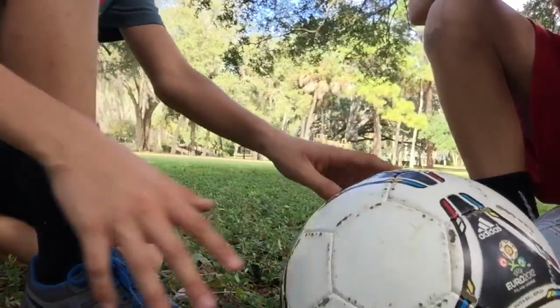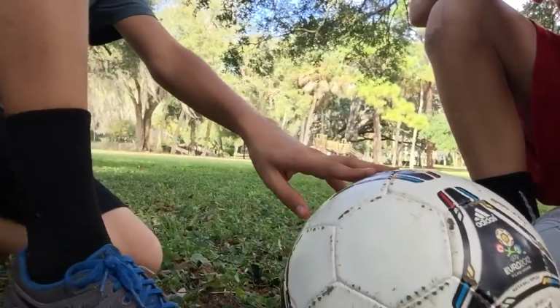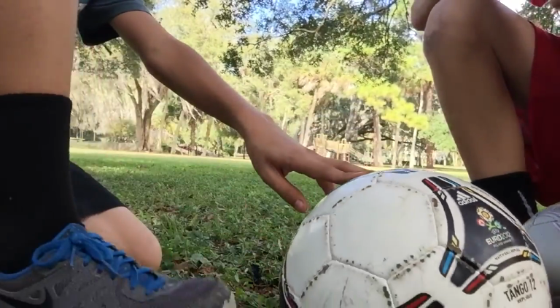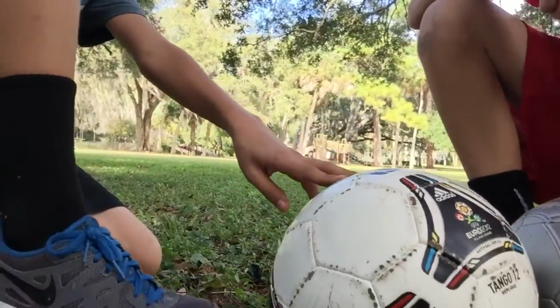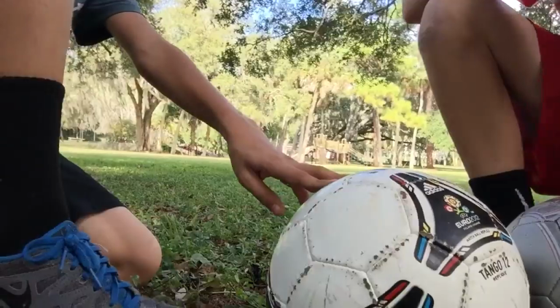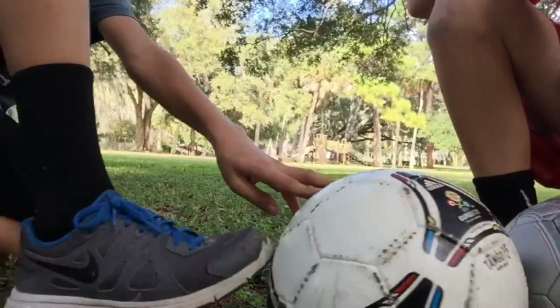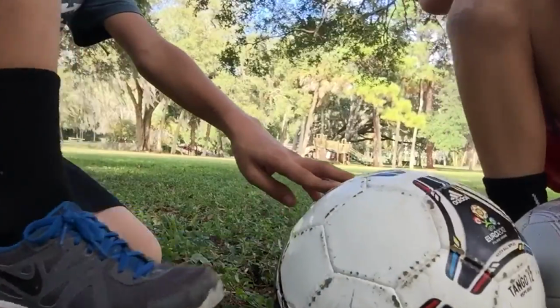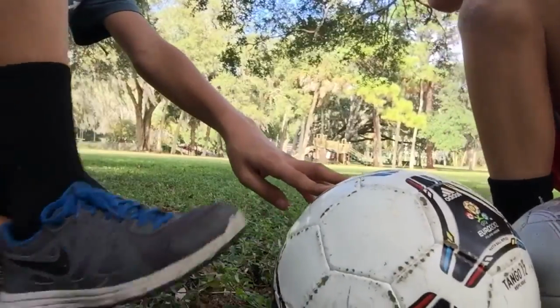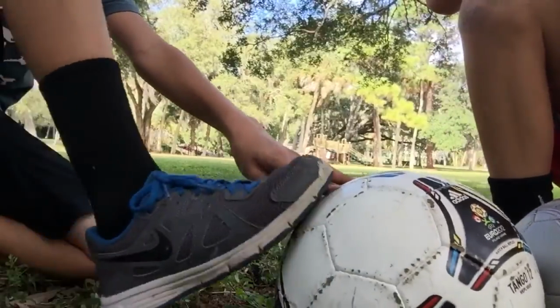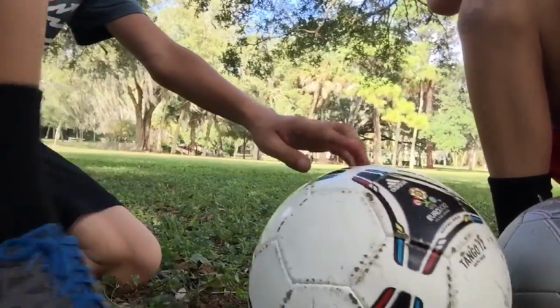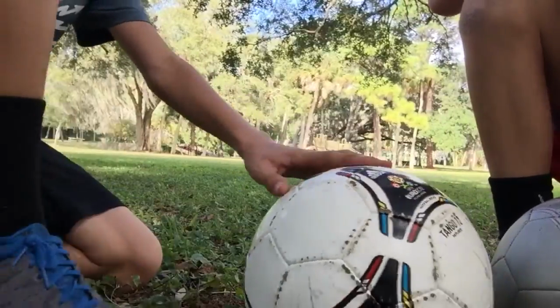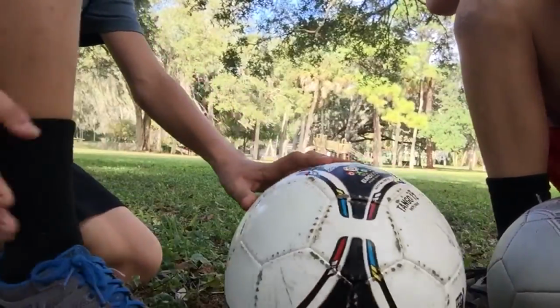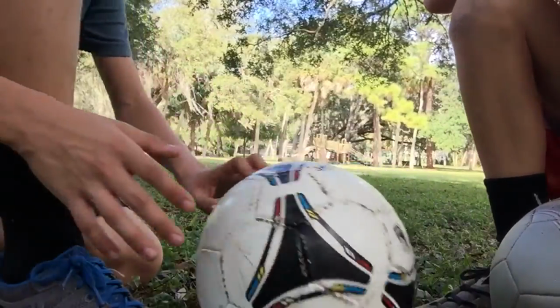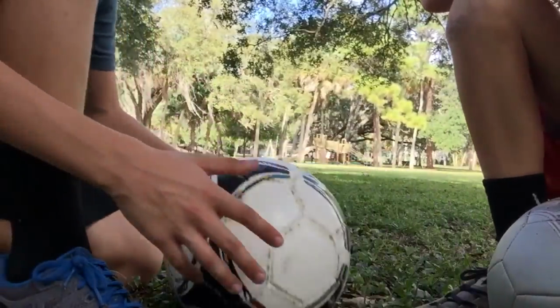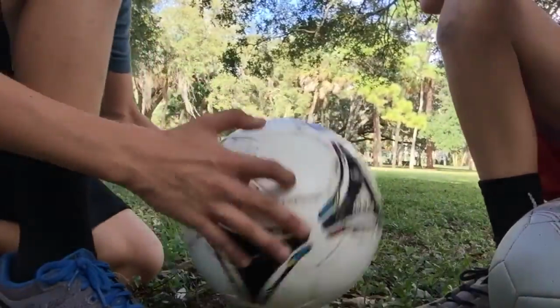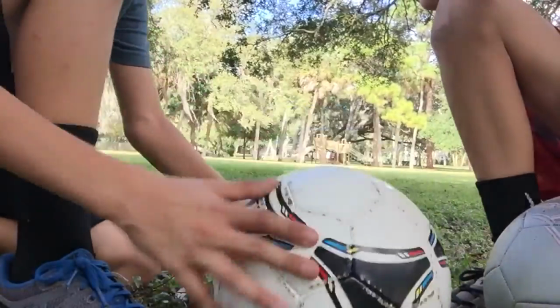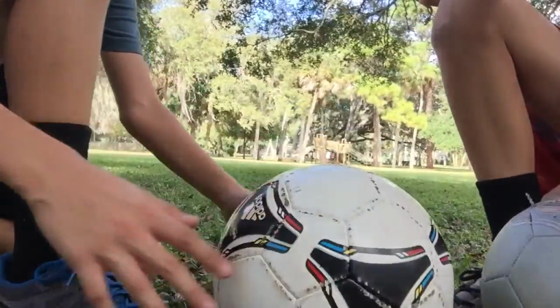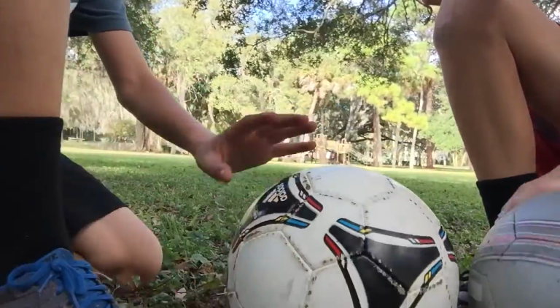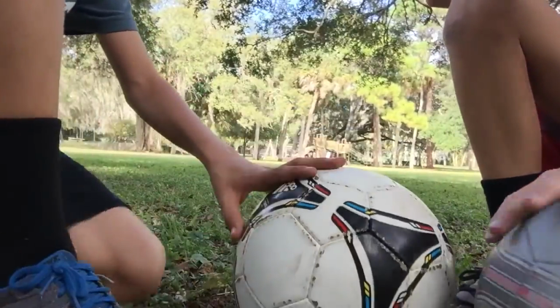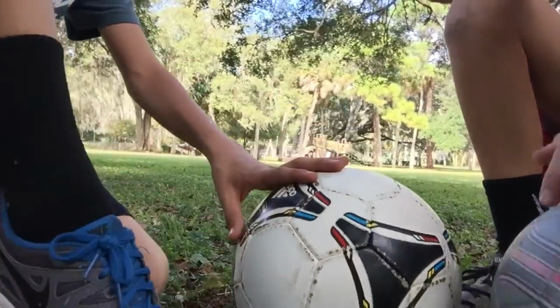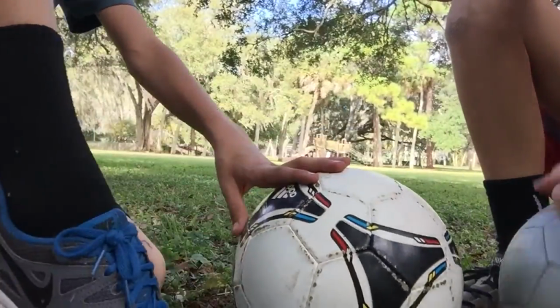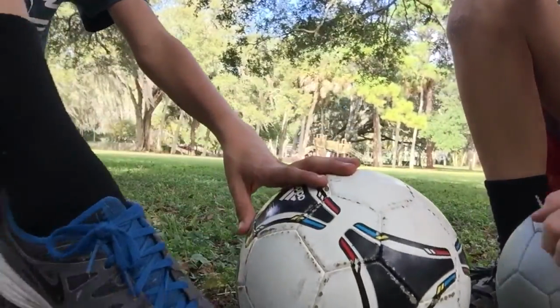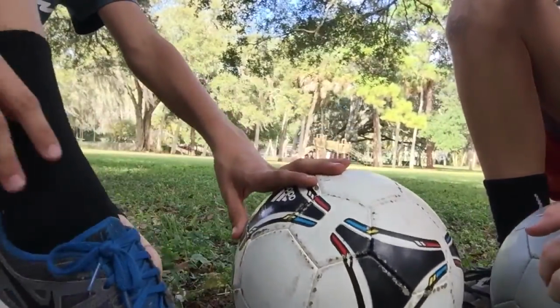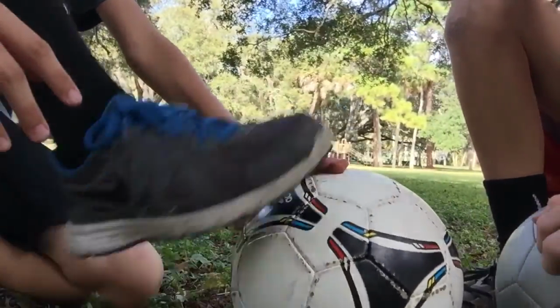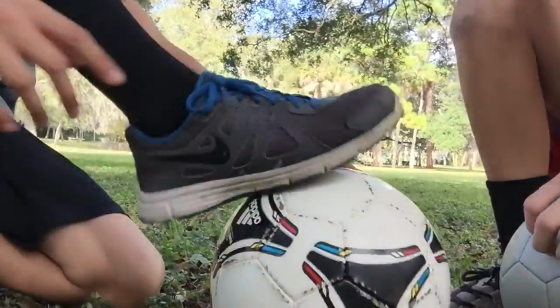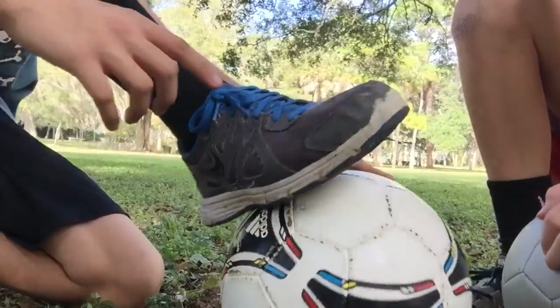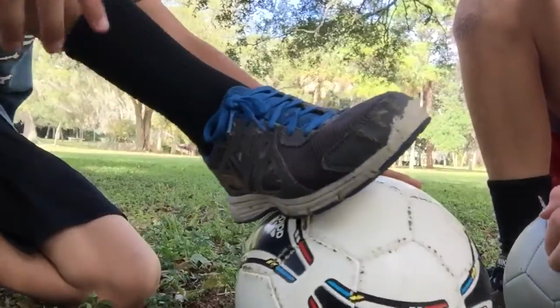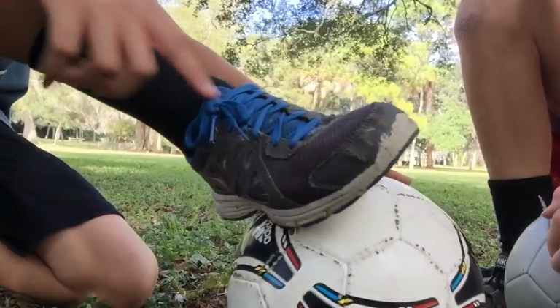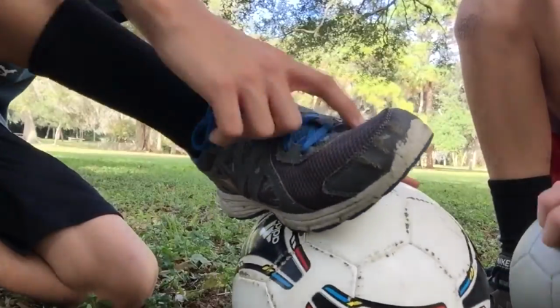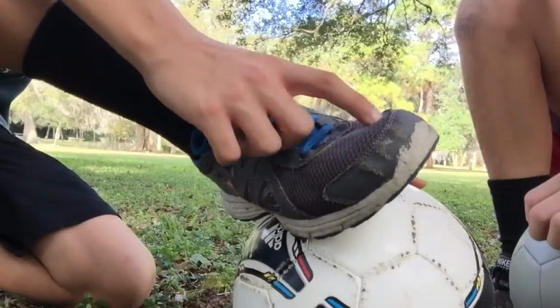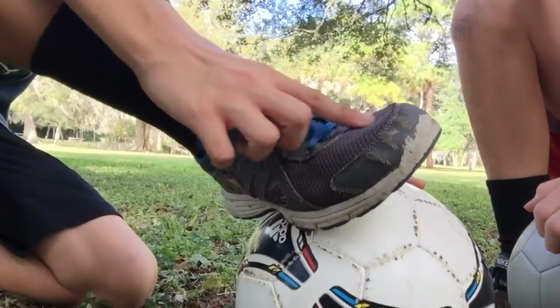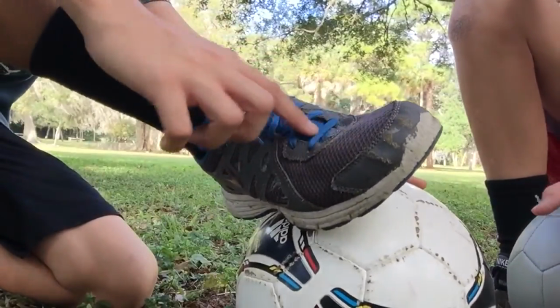A lot of people hit it with their toe, which is not the right way. The best way is to hit it with your laces, which is the best way.